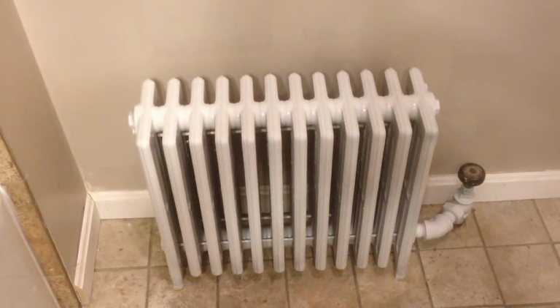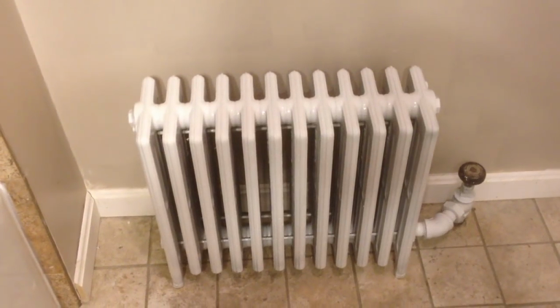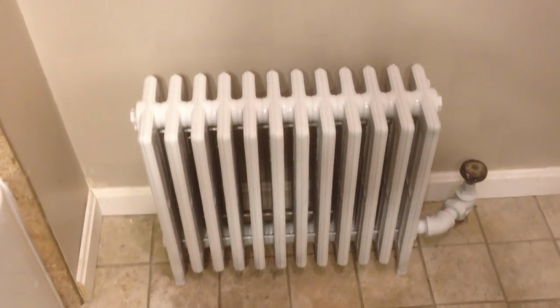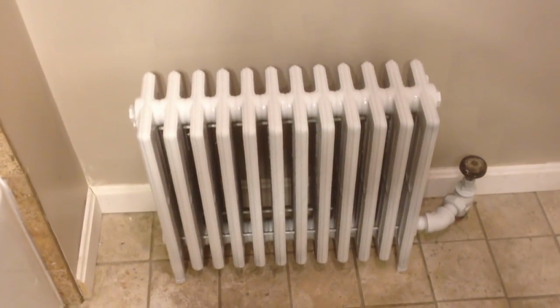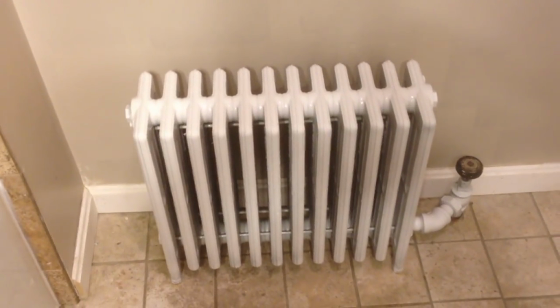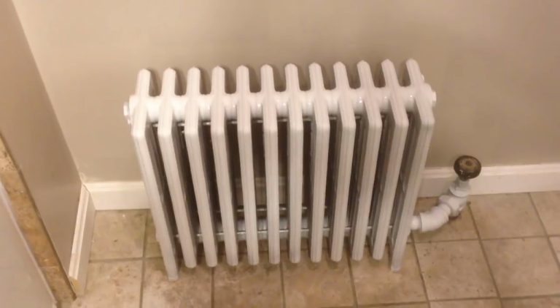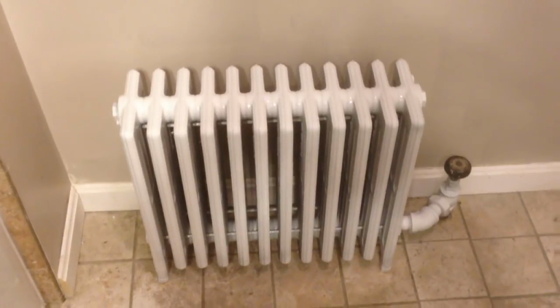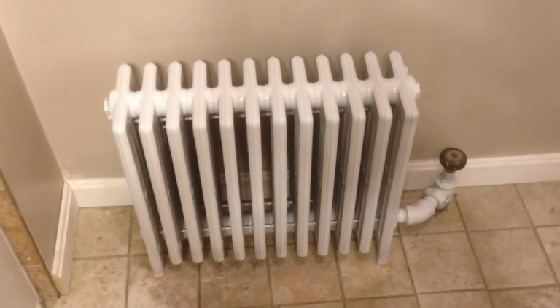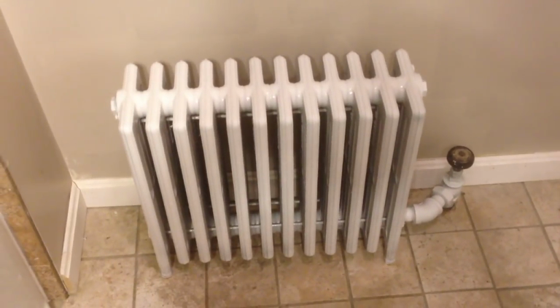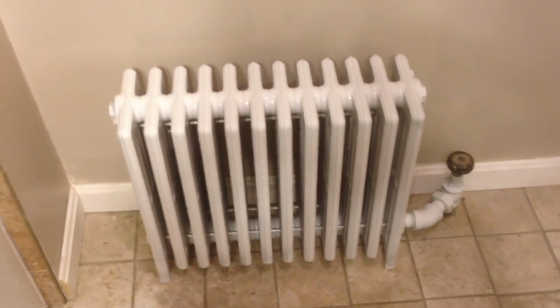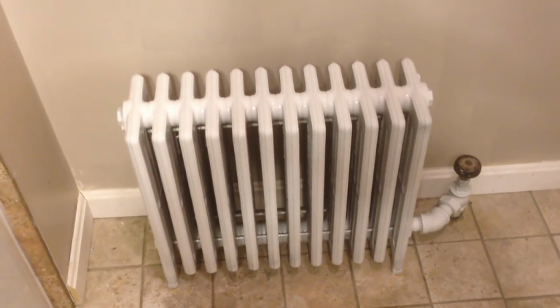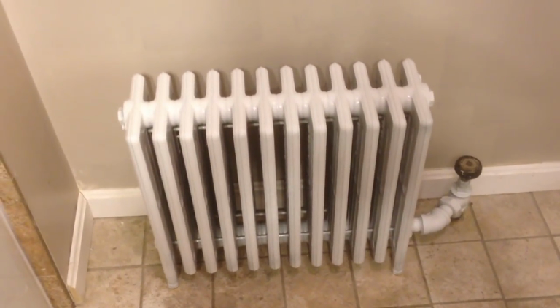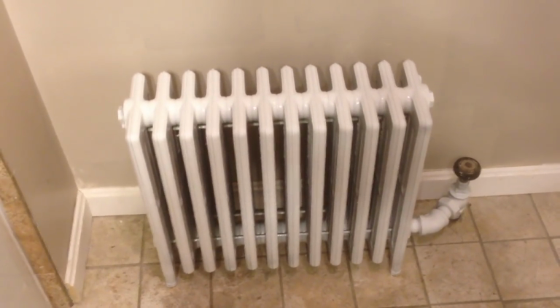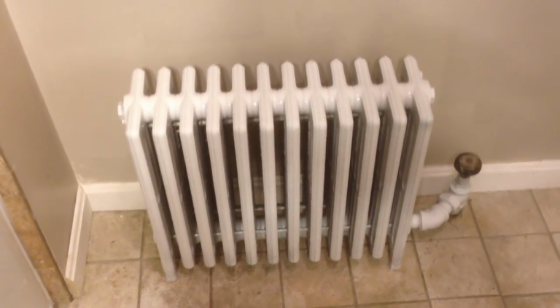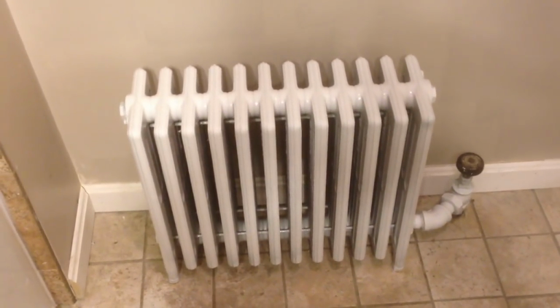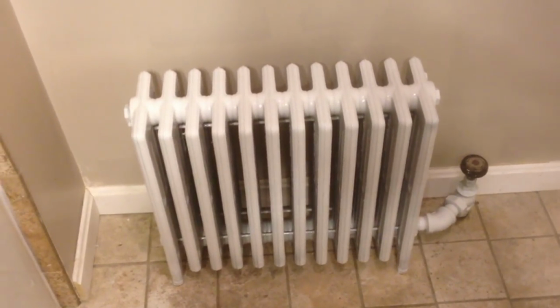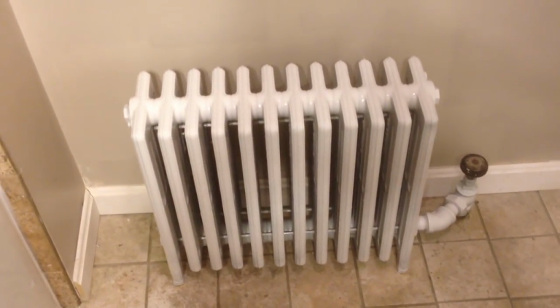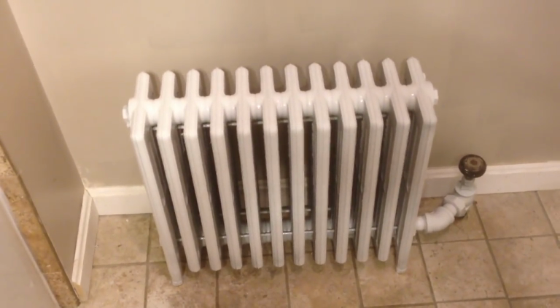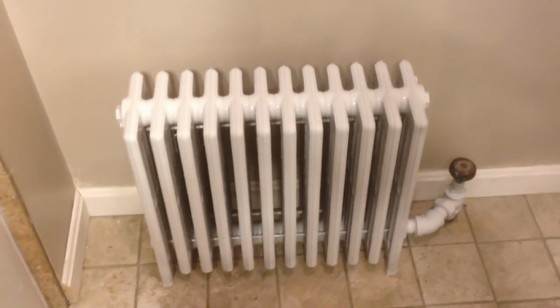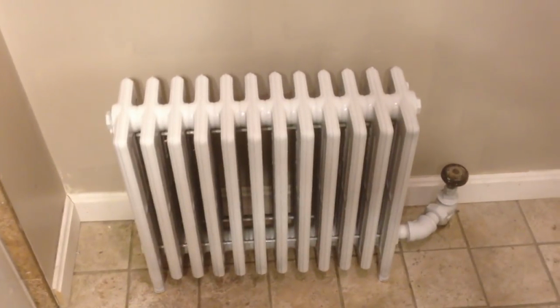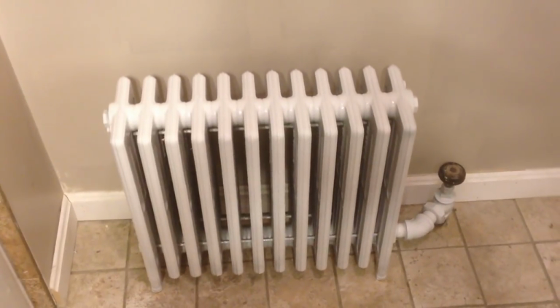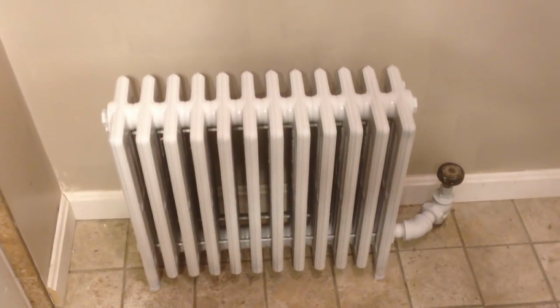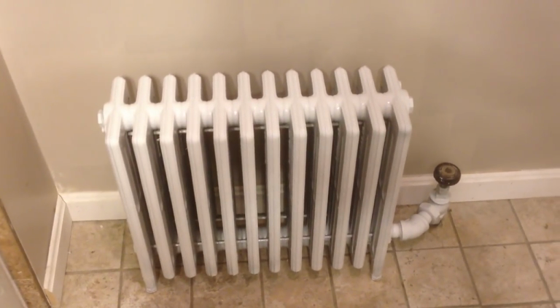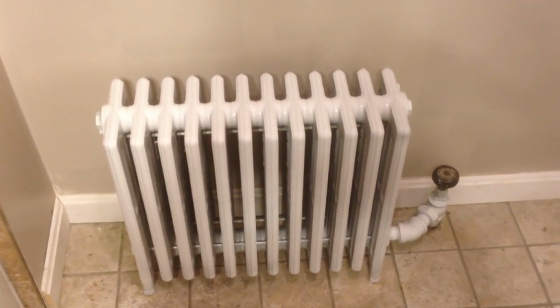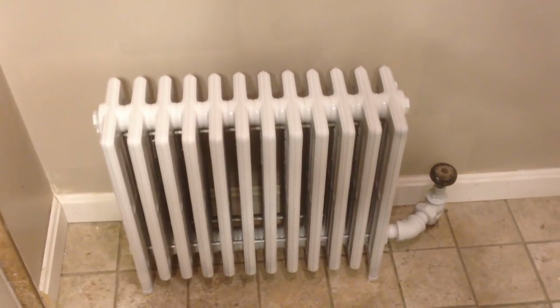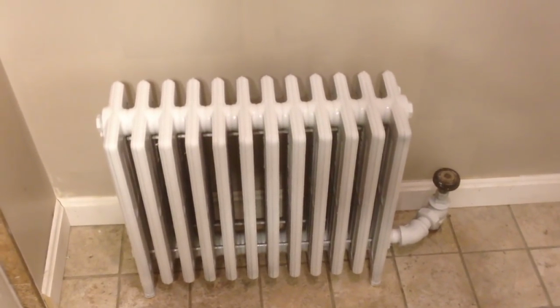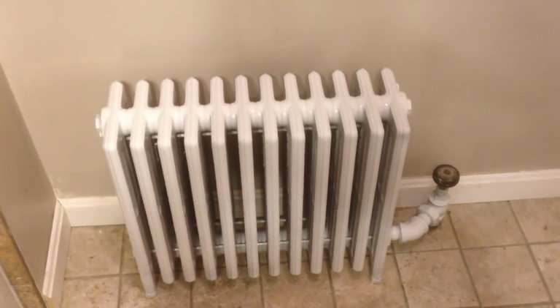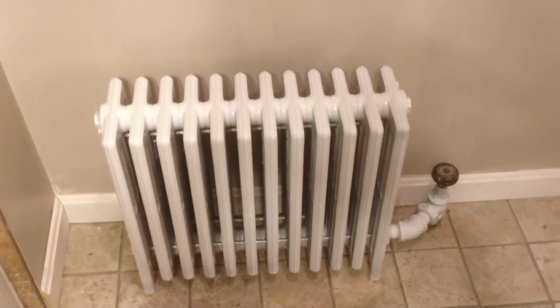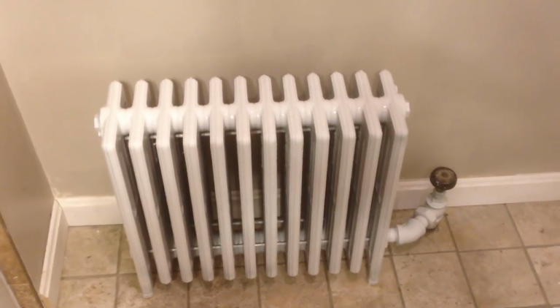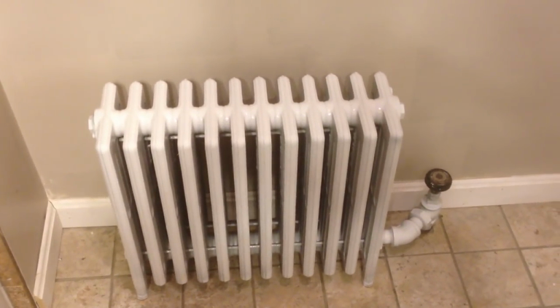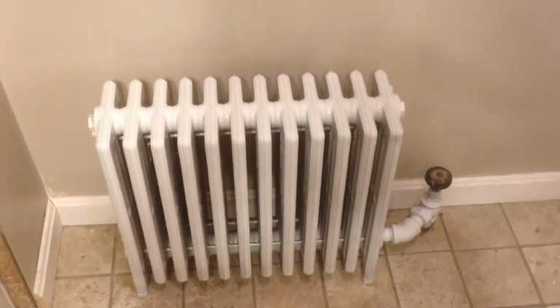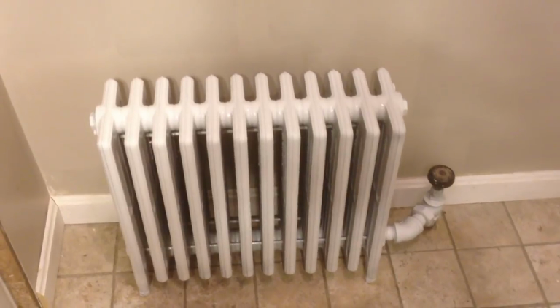And there you have it — your new refurbished radiator. As you can see, with about $20 and about 30 minutes, you could have a great looking radiator instead of spending money on those covers or even buying a new radiator.